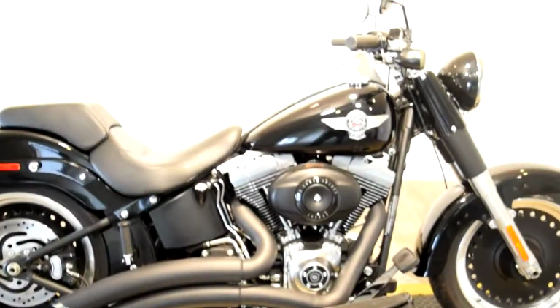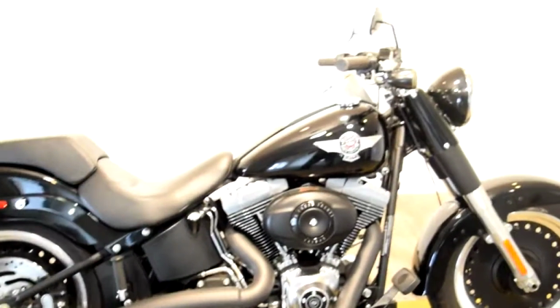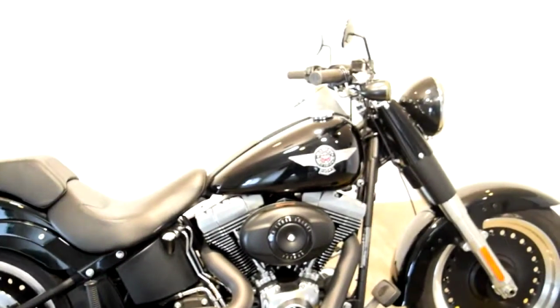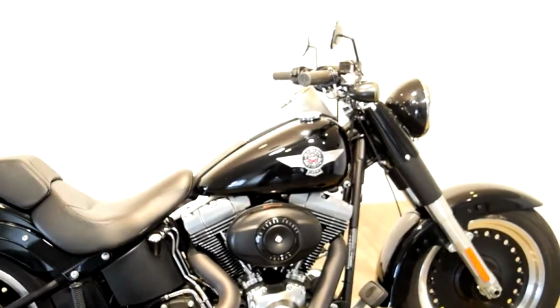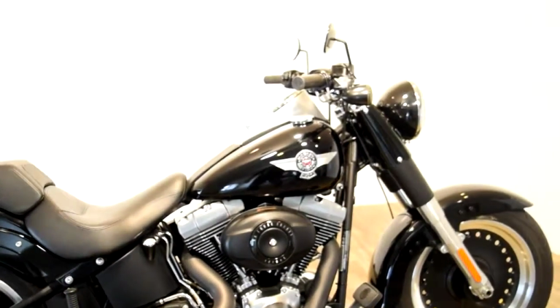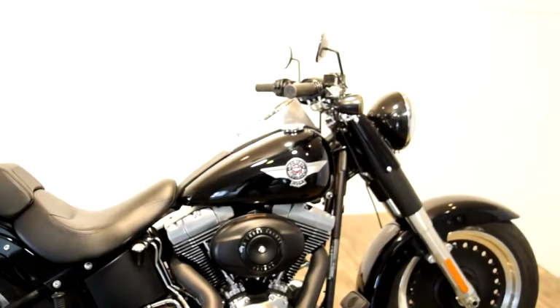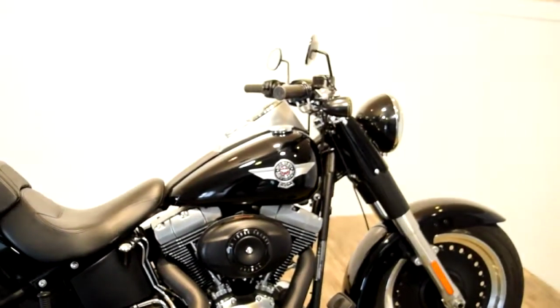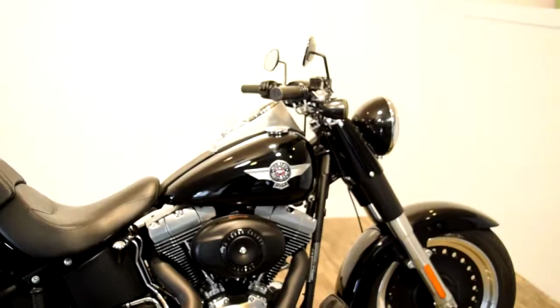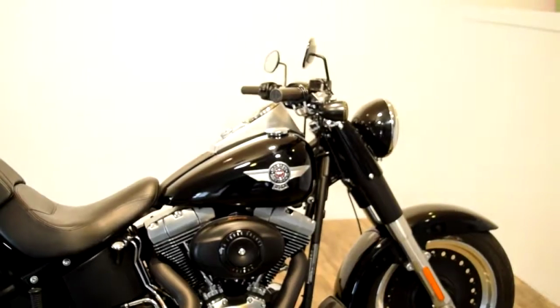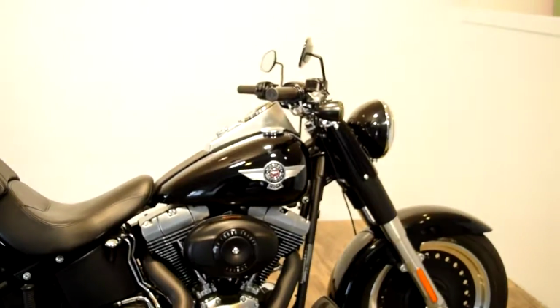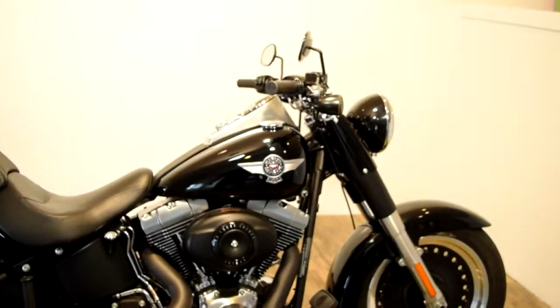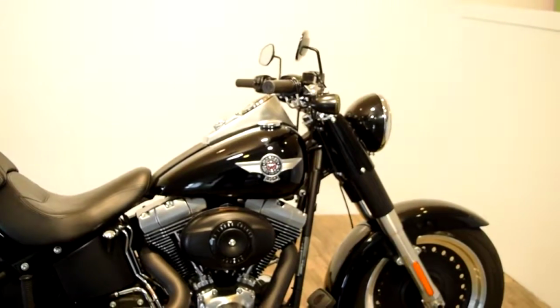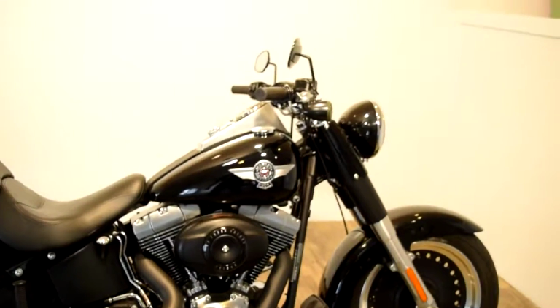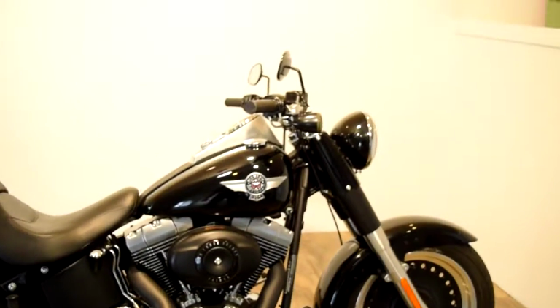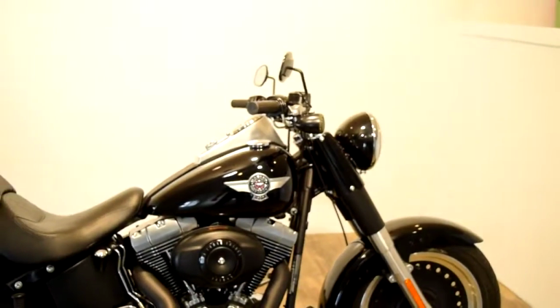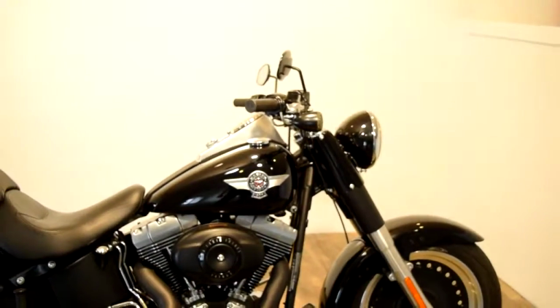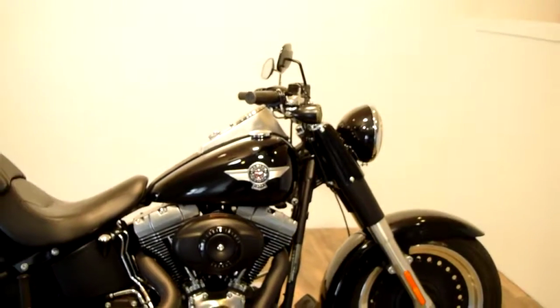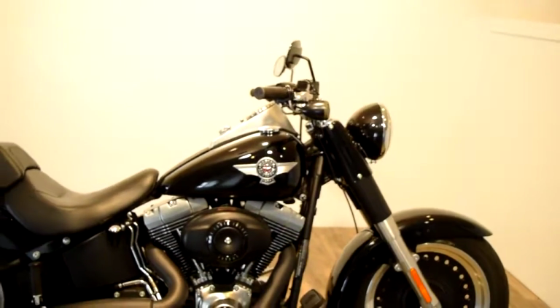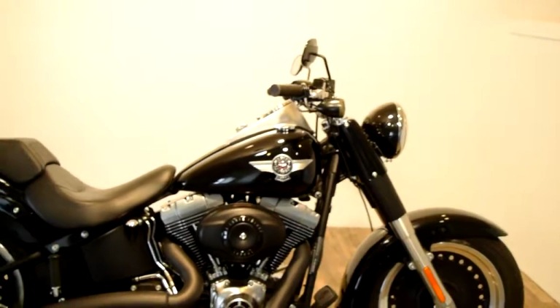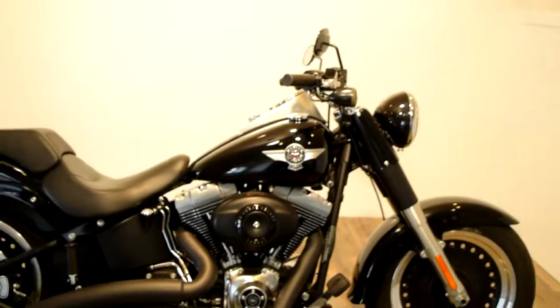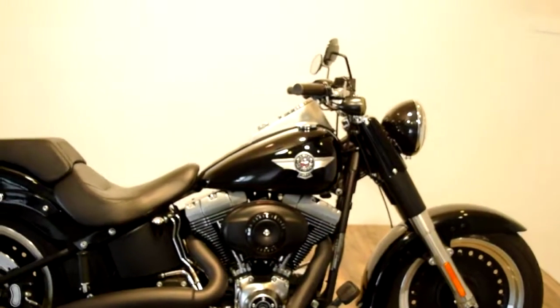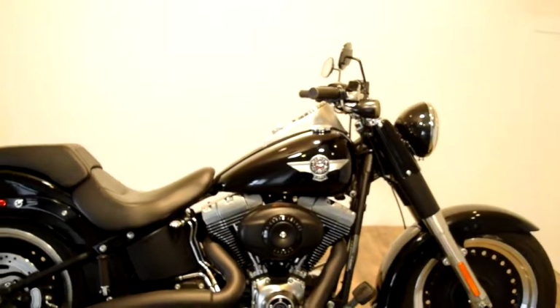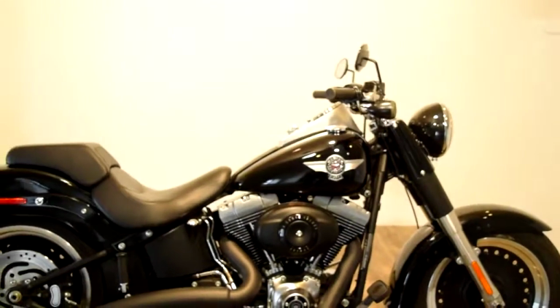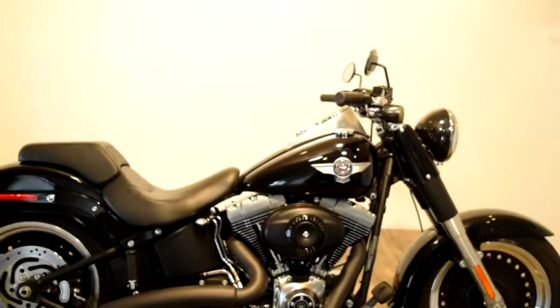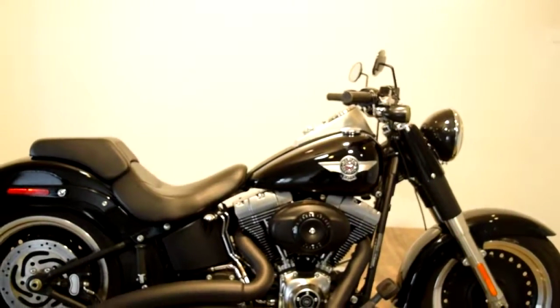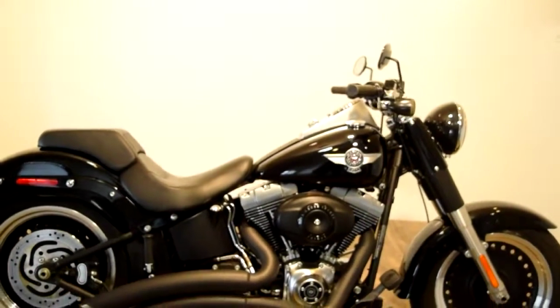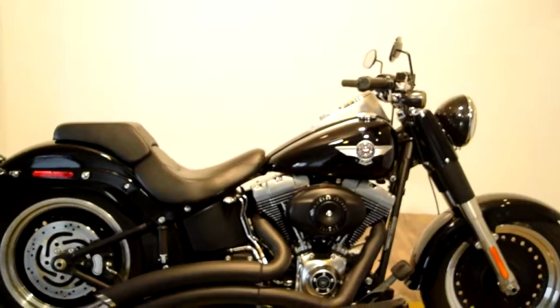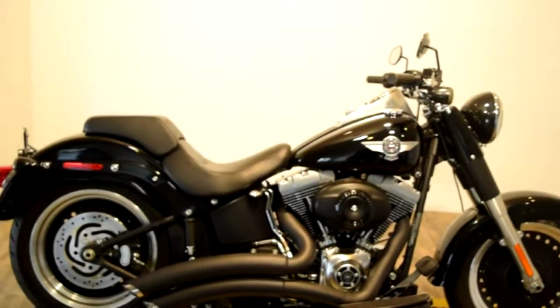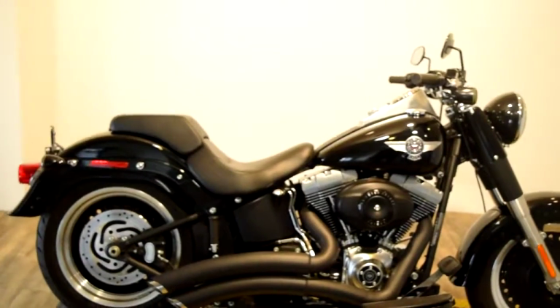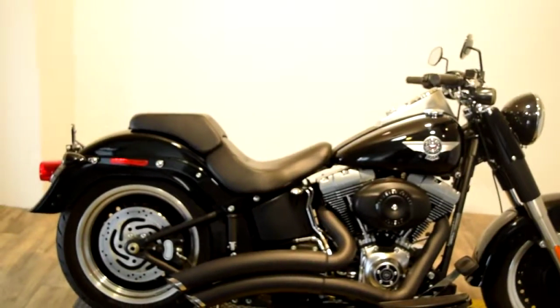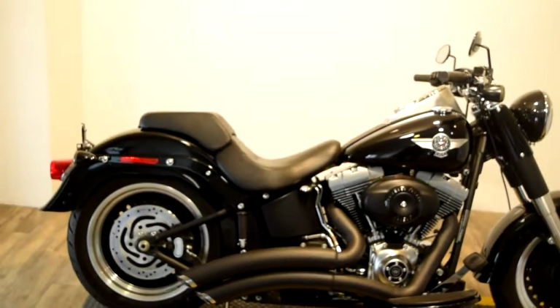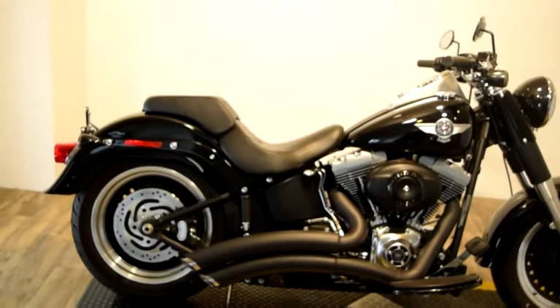It's got a Daymaker headlight on it. Aftermarket front turn signals. It's got covers on the back.